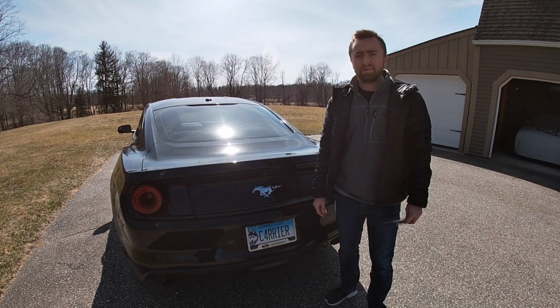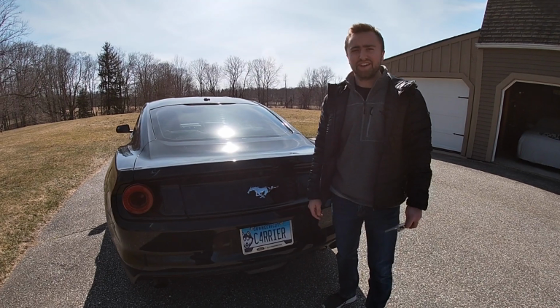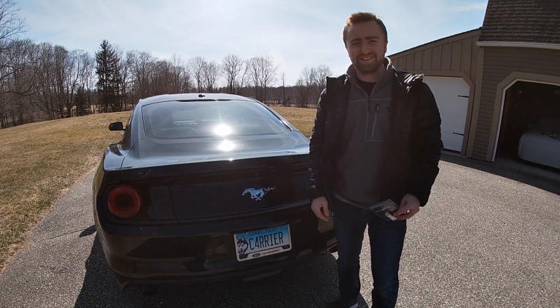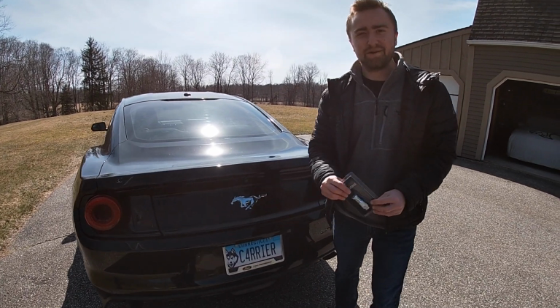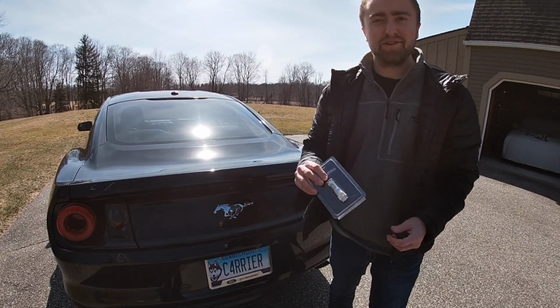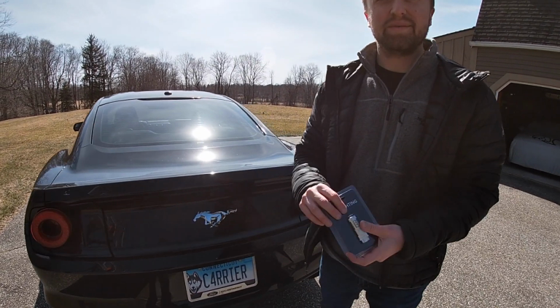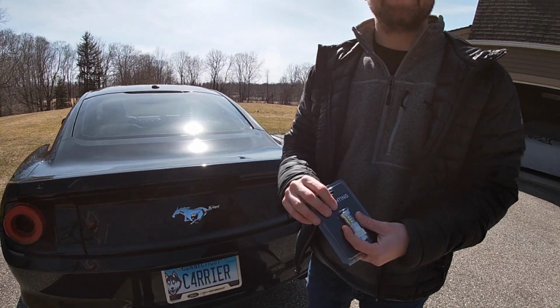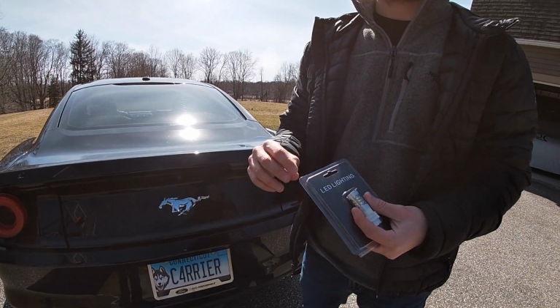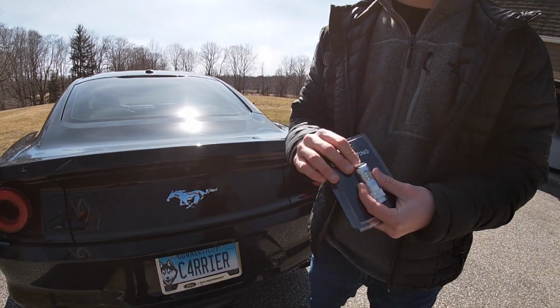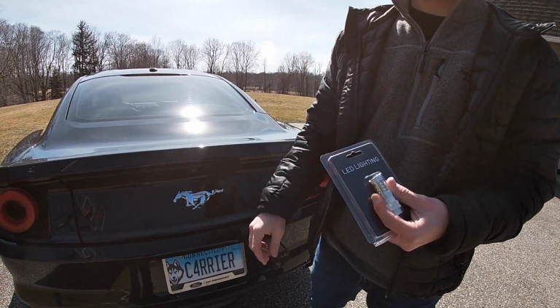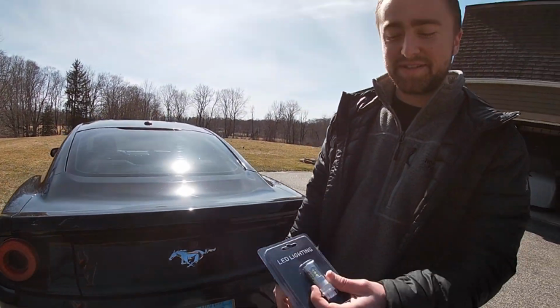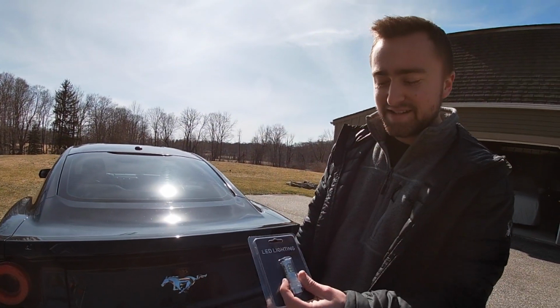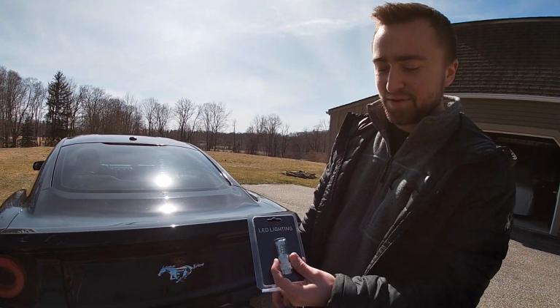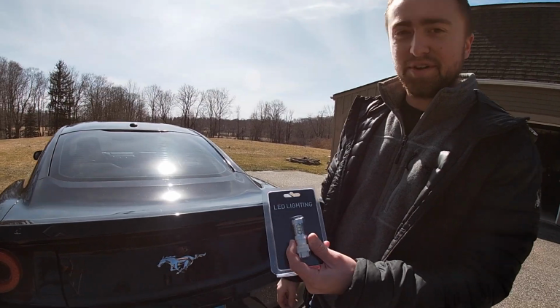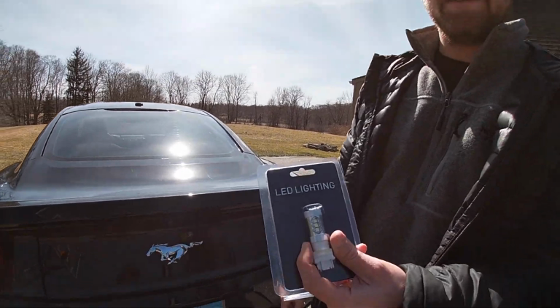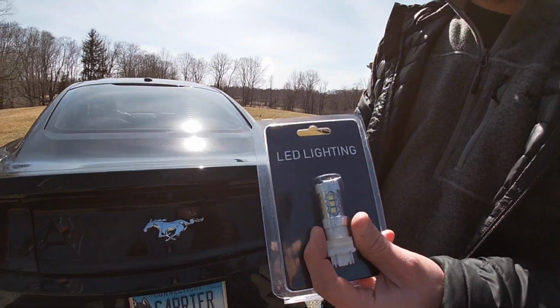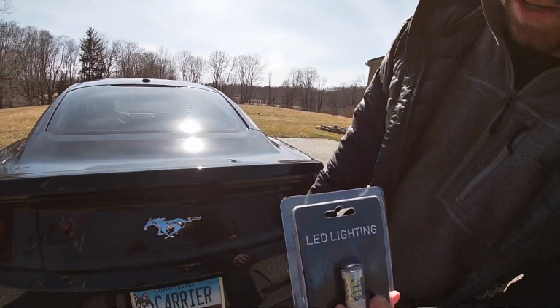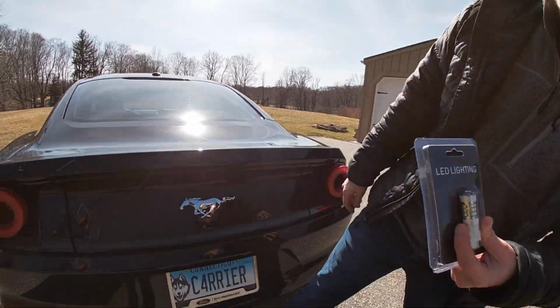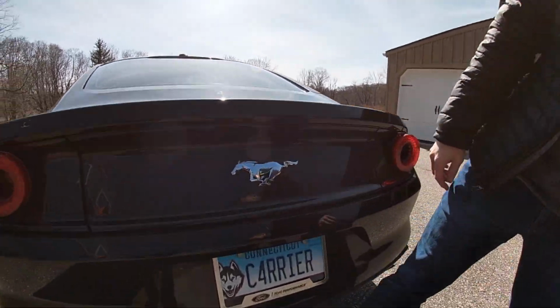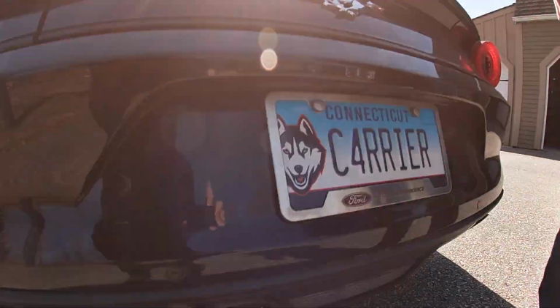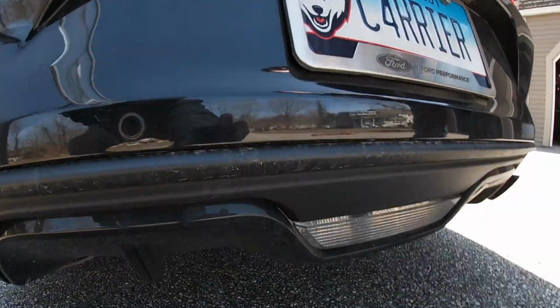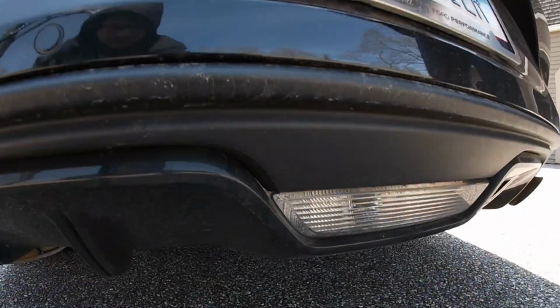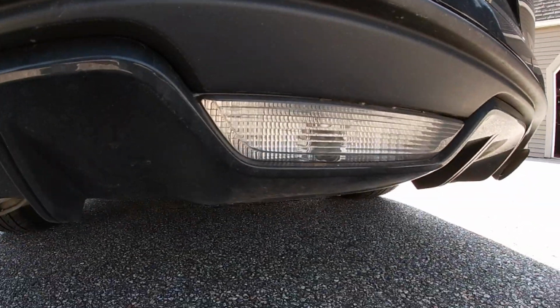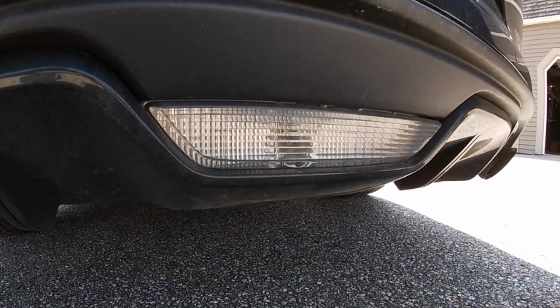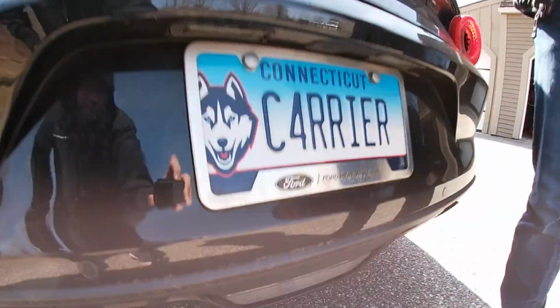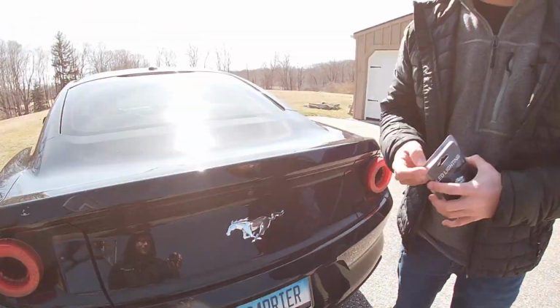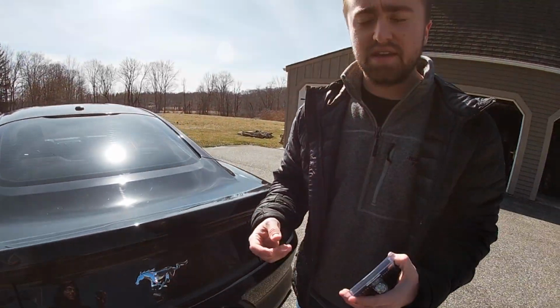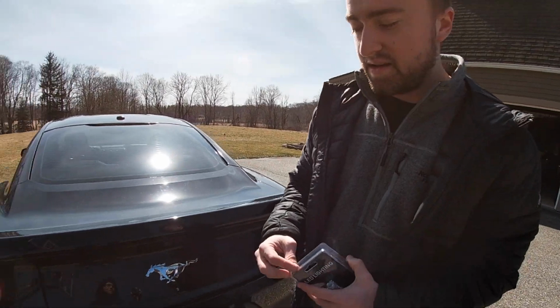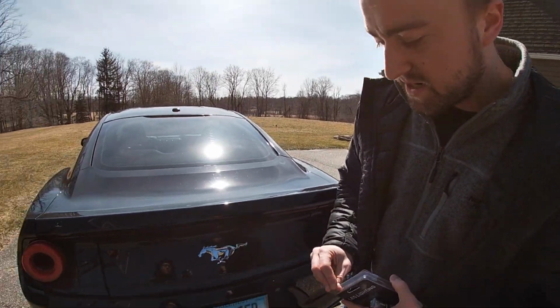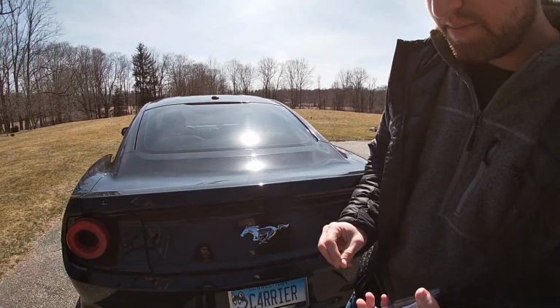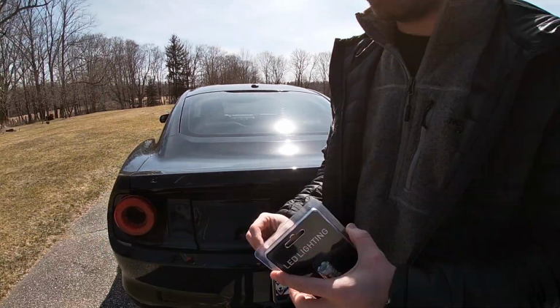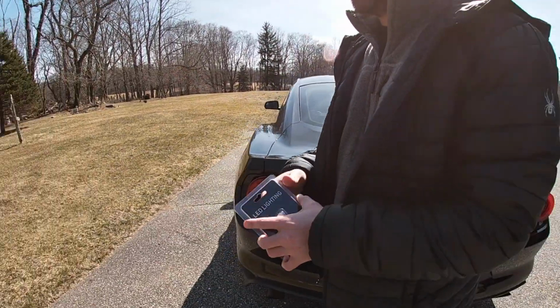Welcome to the channel. Today we're going to be doing another Mustang mod — finally, it's been a few months. Today we're going to be putting LED reverse lights down here. Right now we'll show you the stock and then we'll show you the after.